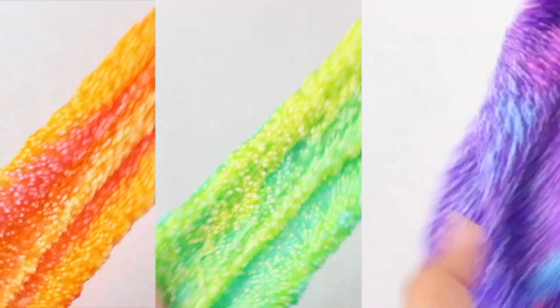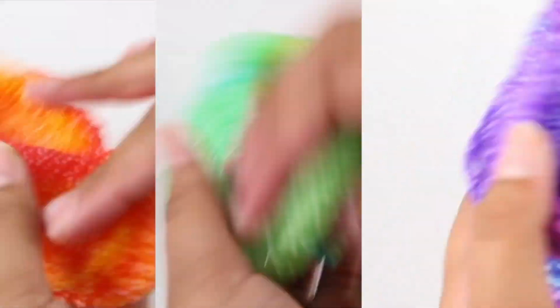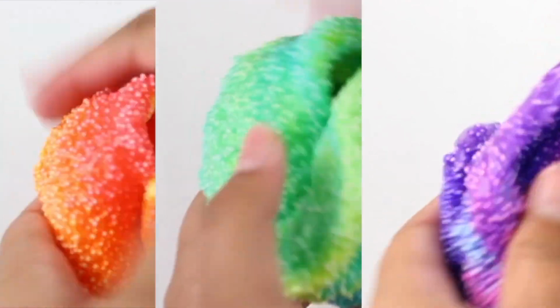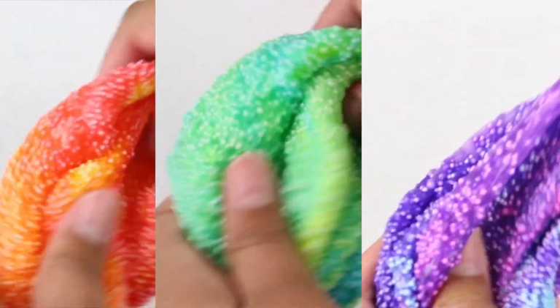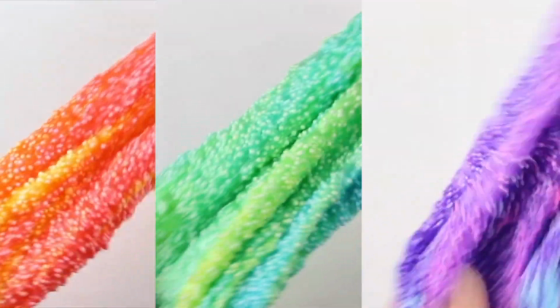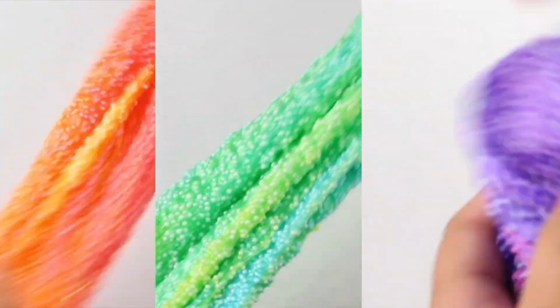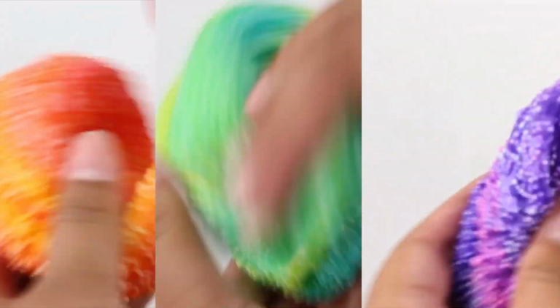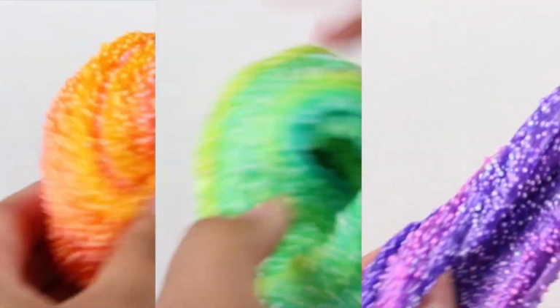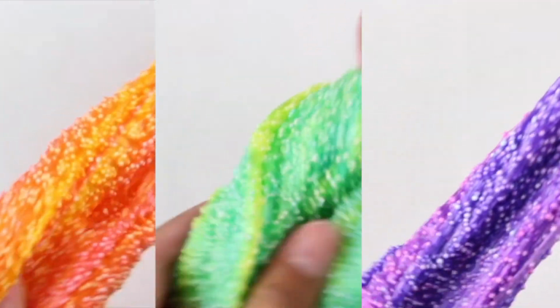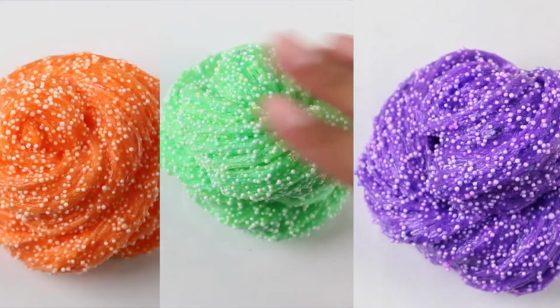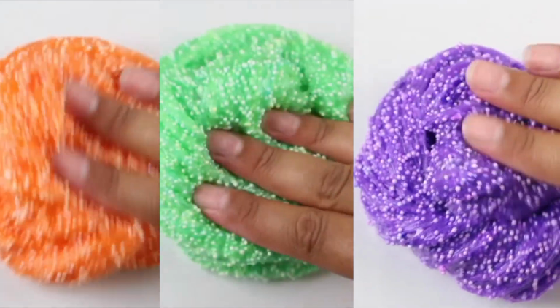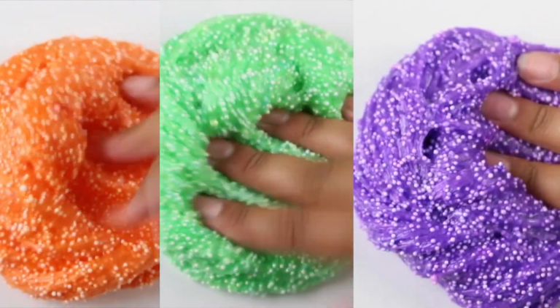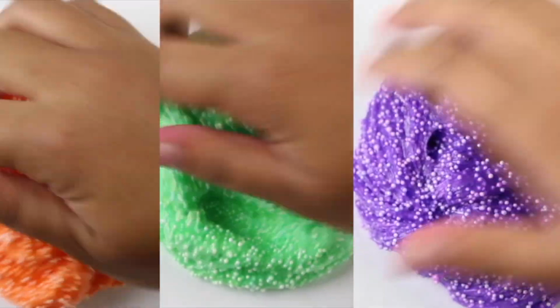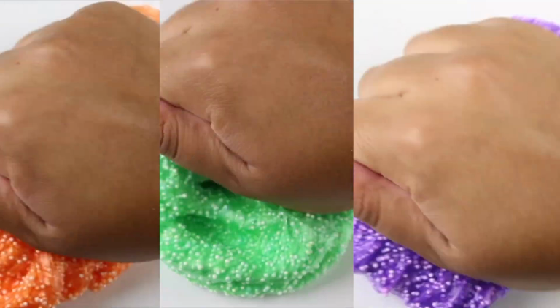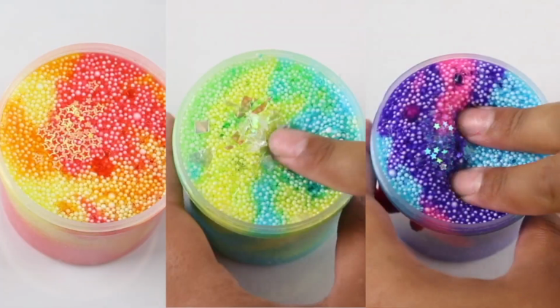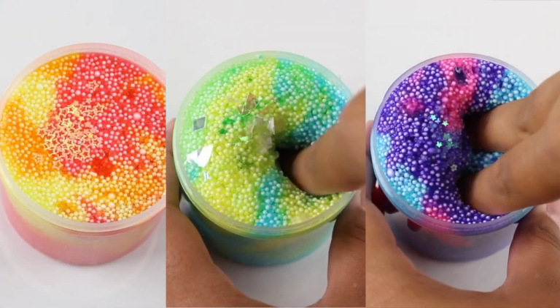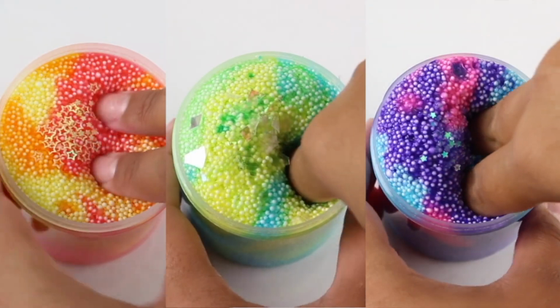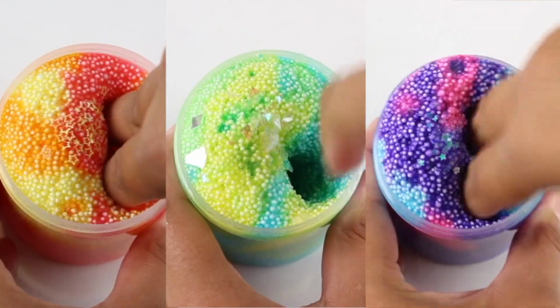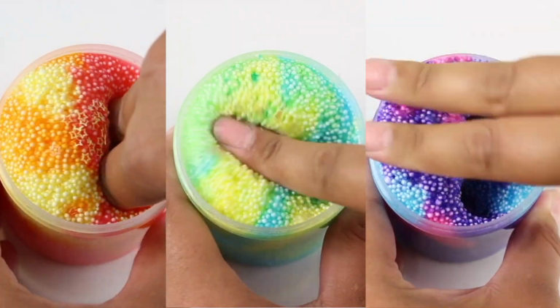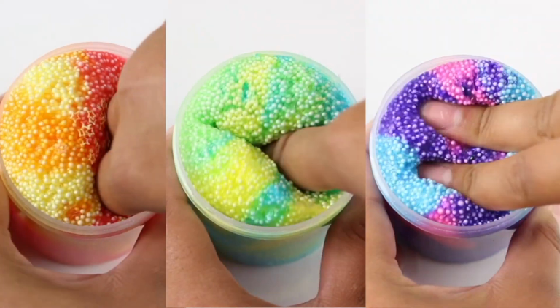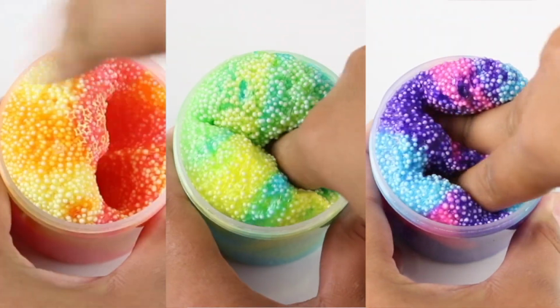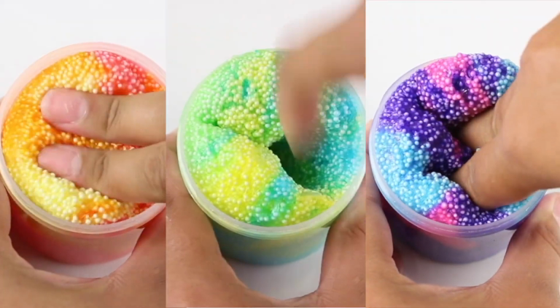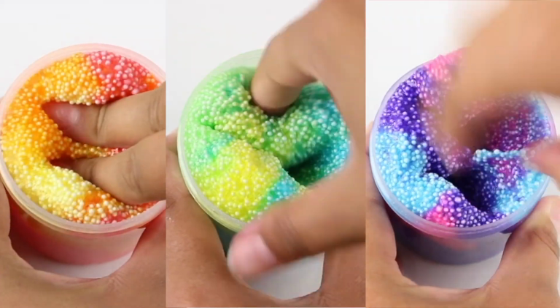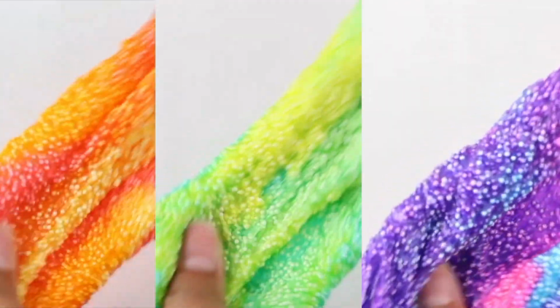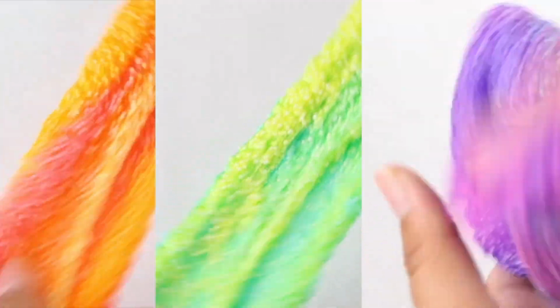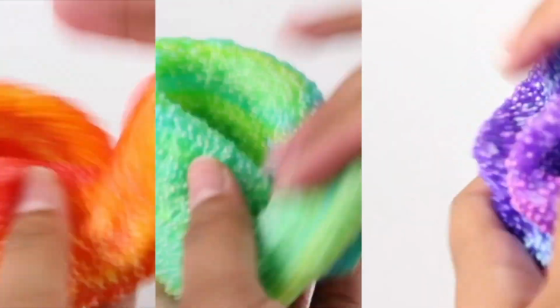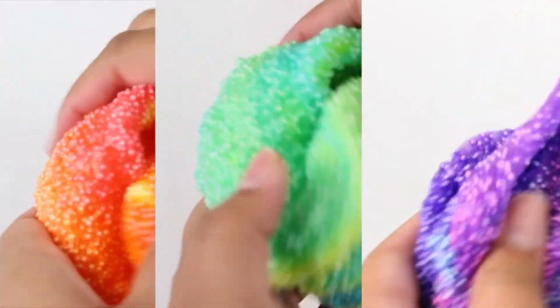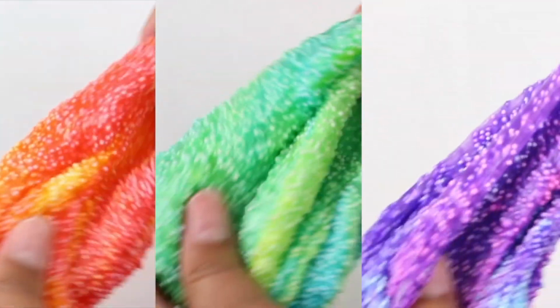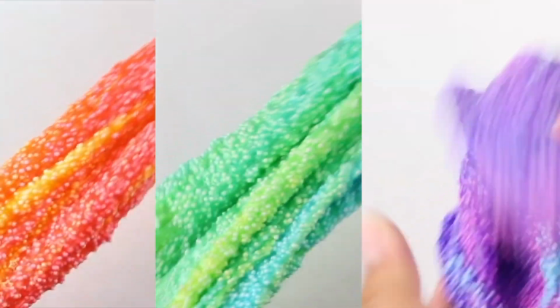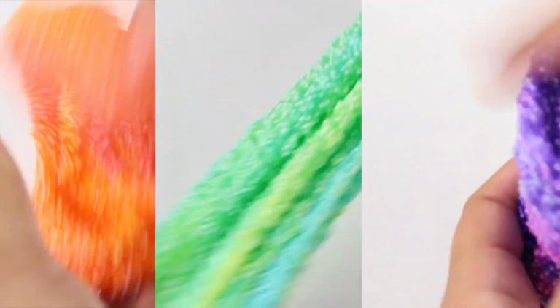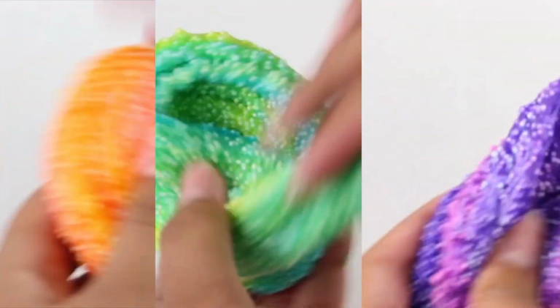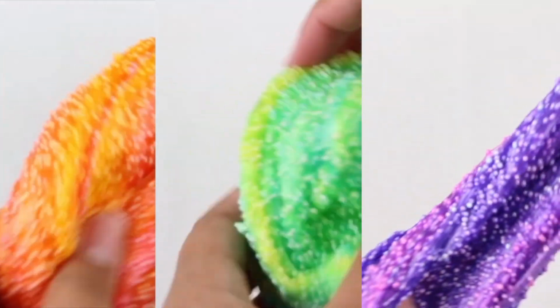The second collection on the shop is a set of all my micro floams — this one comes with galaxy, solar flare, and celestial. It also comes with a pop socket, fix-it mist, and an extra bag. I'm really excited and hope you guys like these; a lot of you were asking for them.